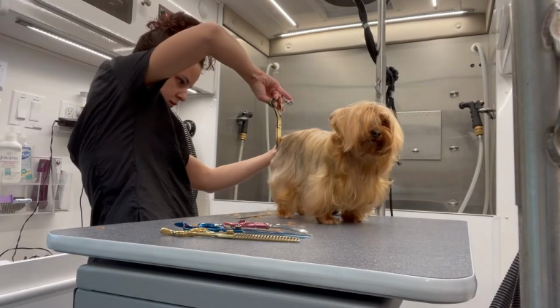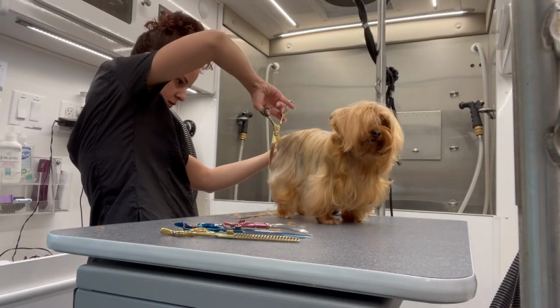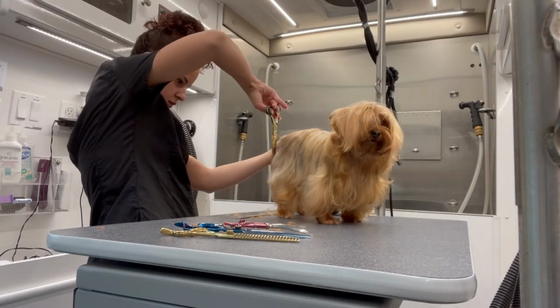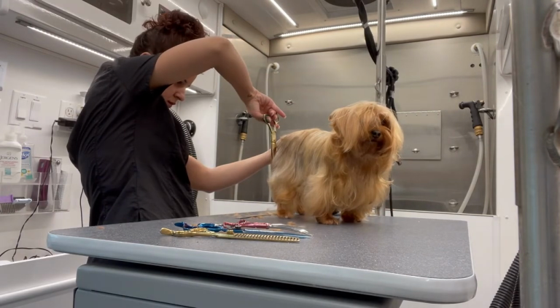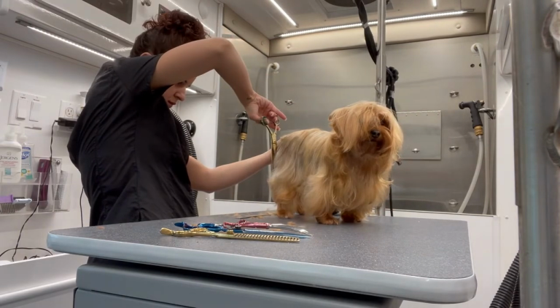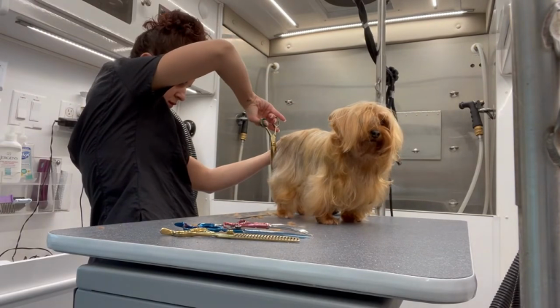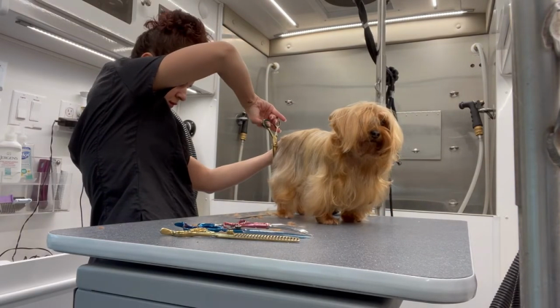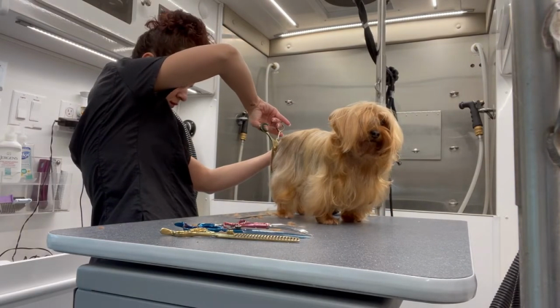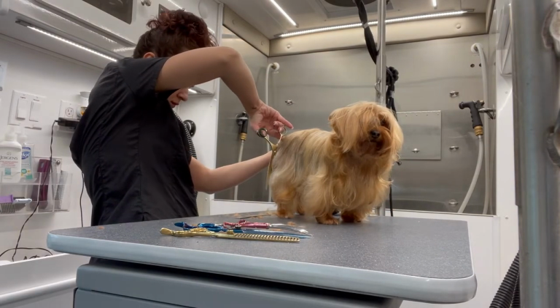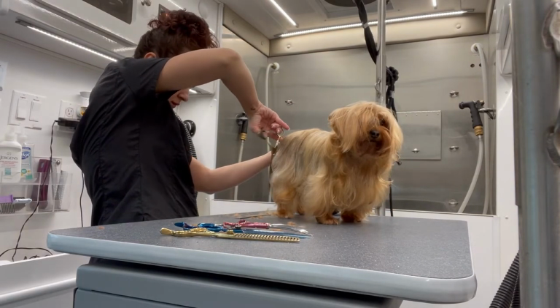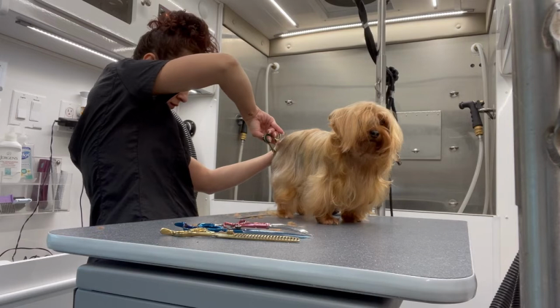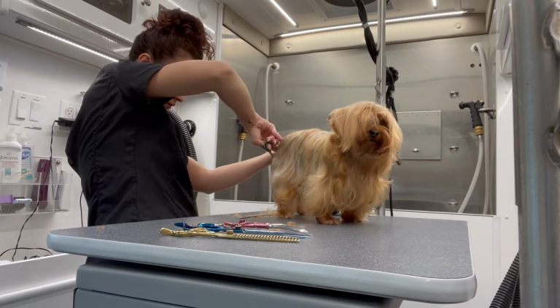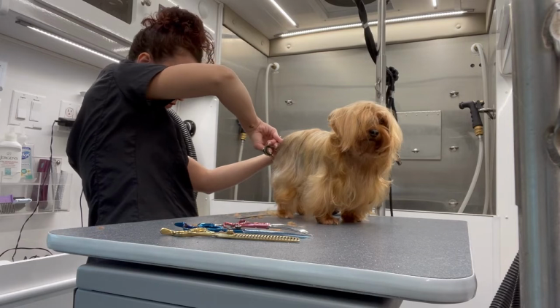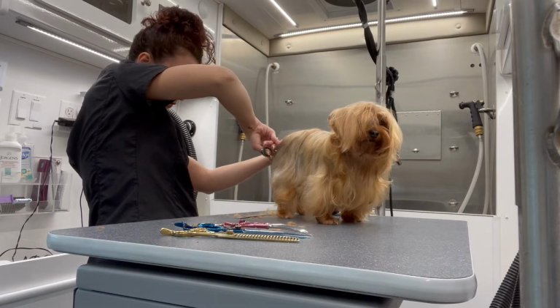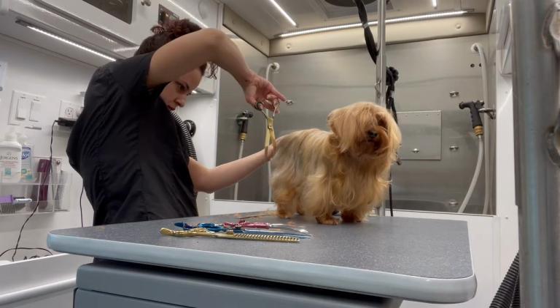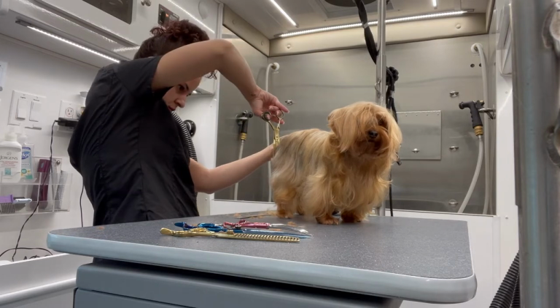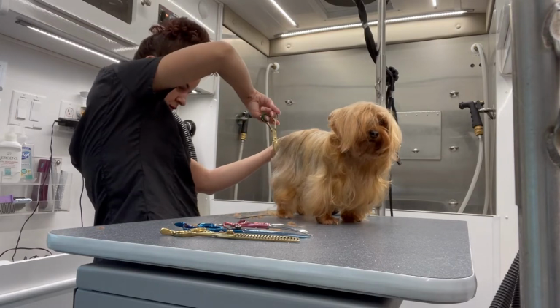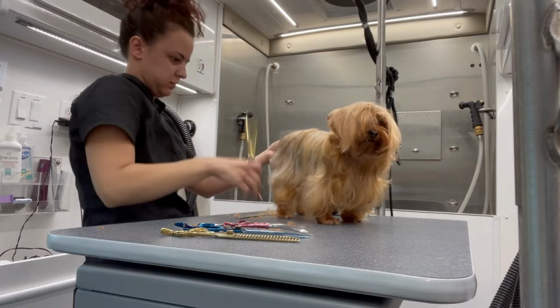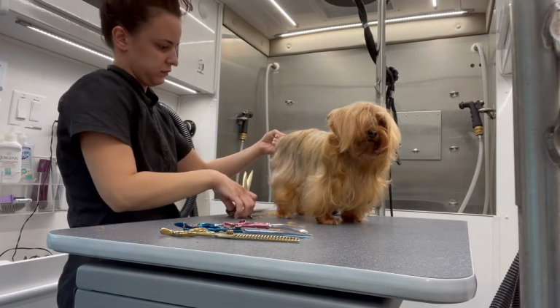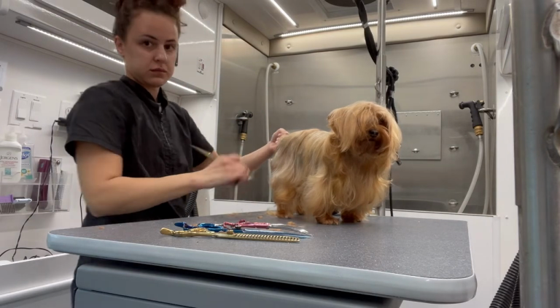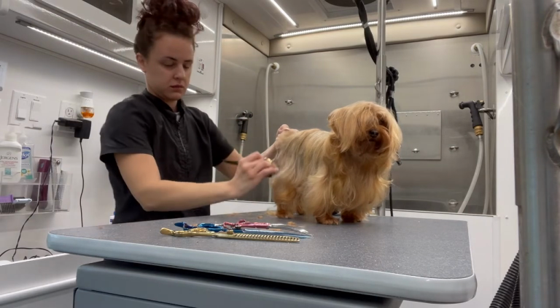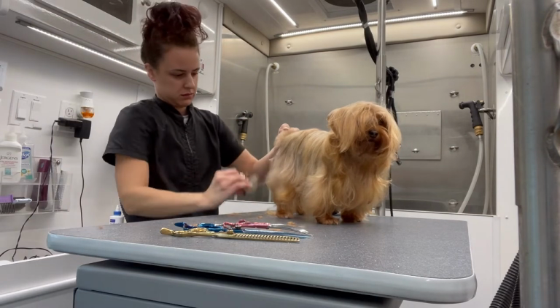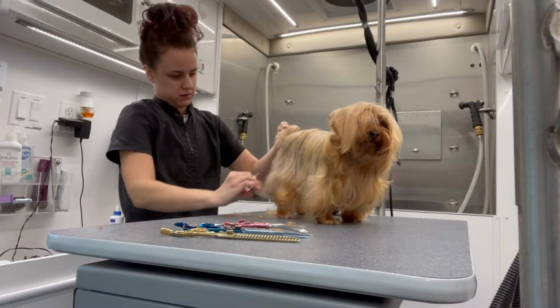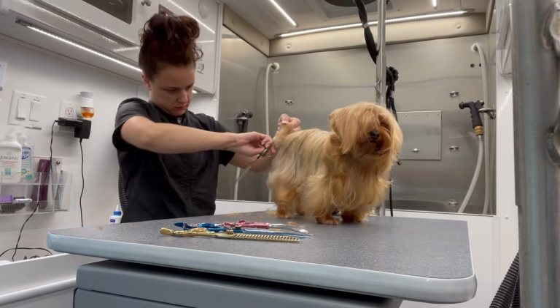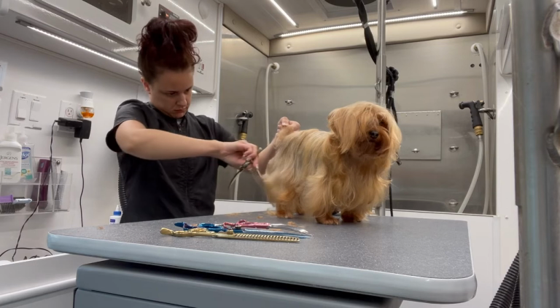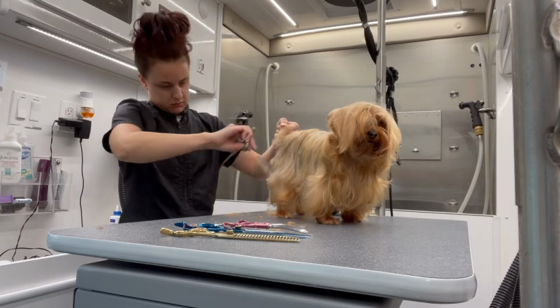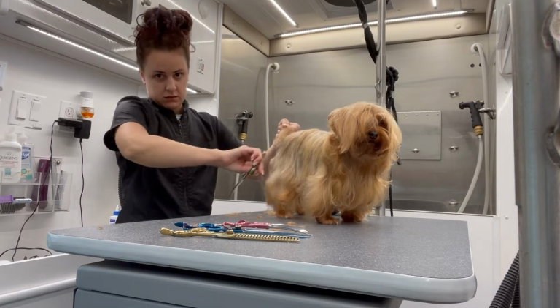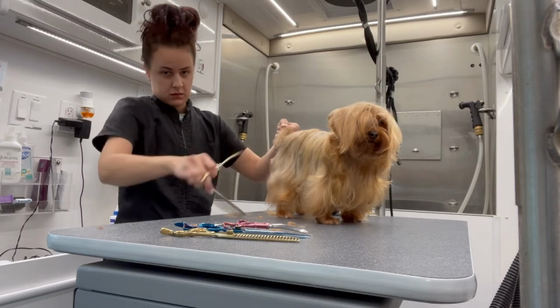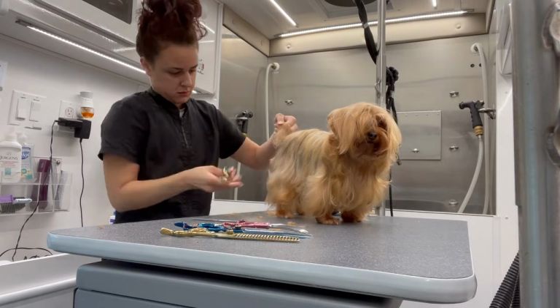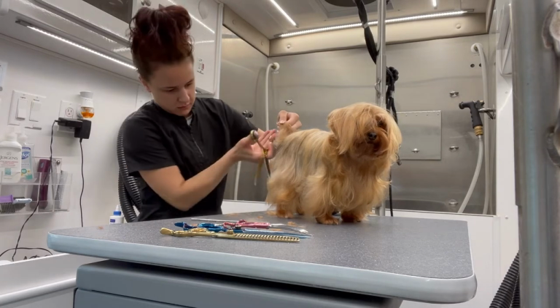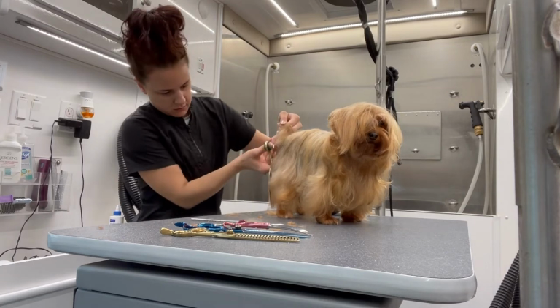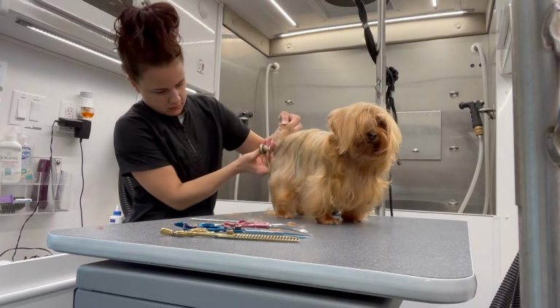I've switched to my Chris Christensen curved shears and I'm going to start with the back of her legs. I'm just evening out her butt area, the back of her legs, and in between her legs.